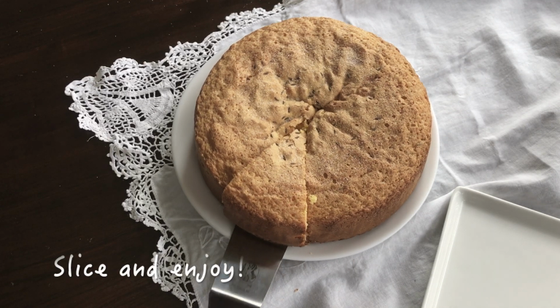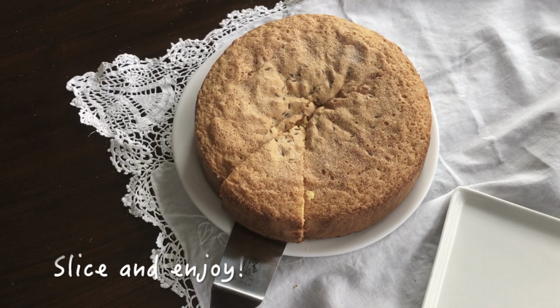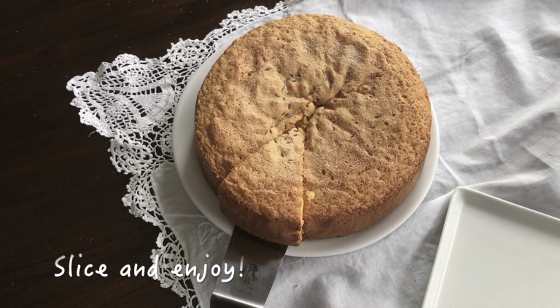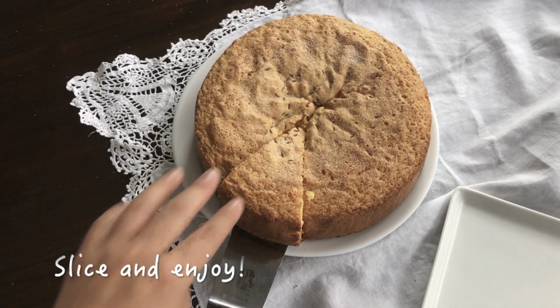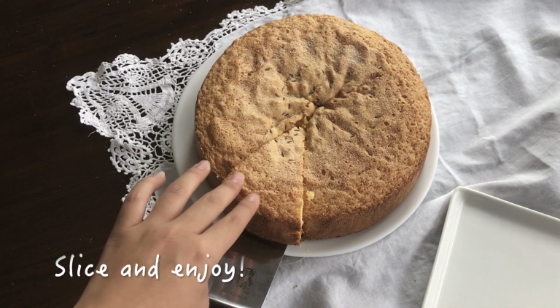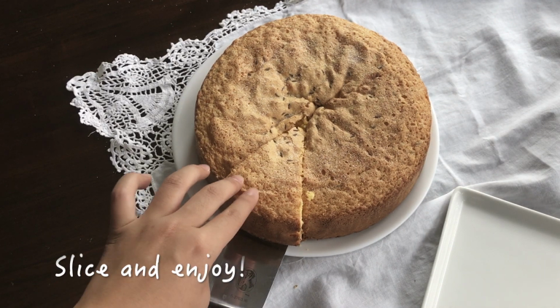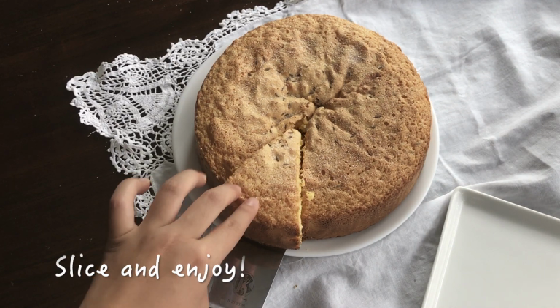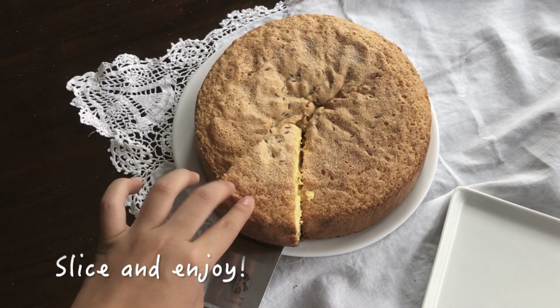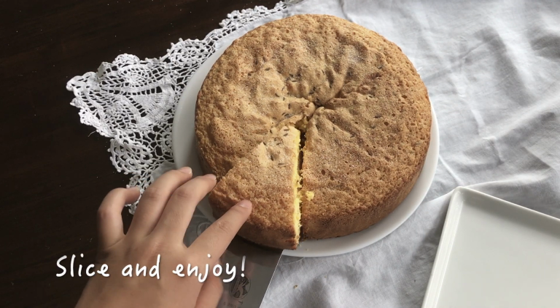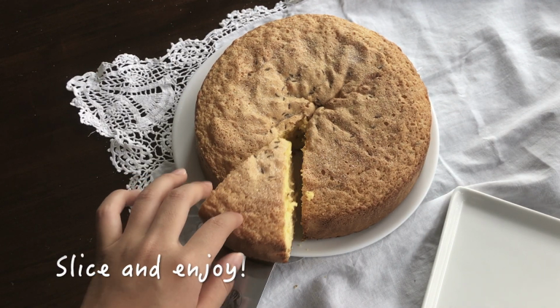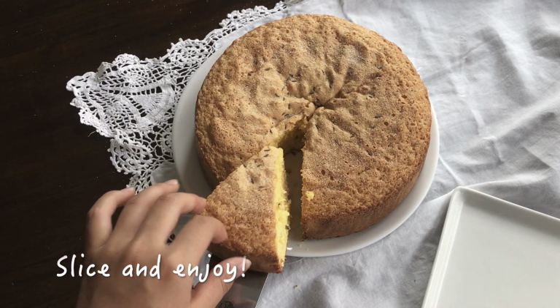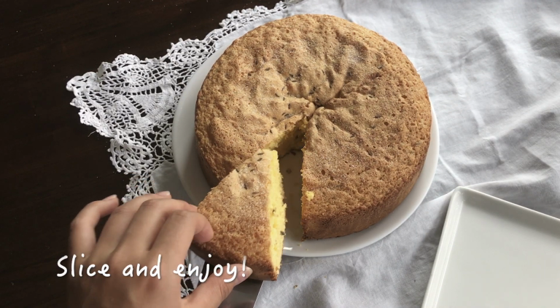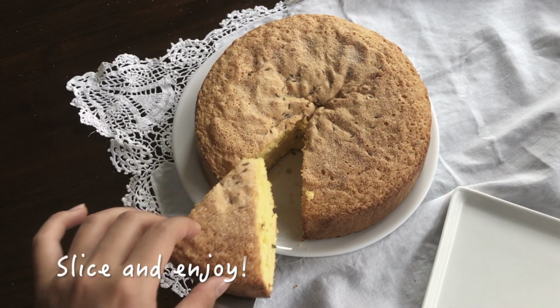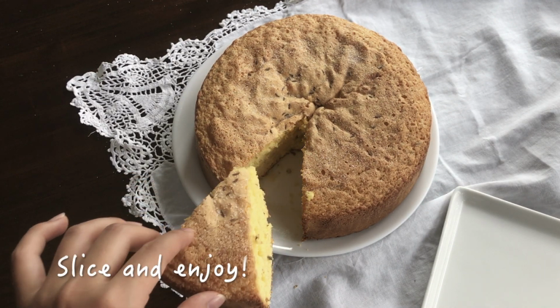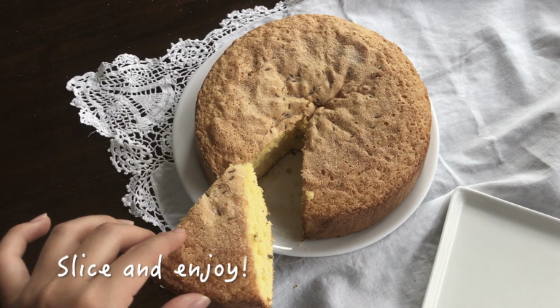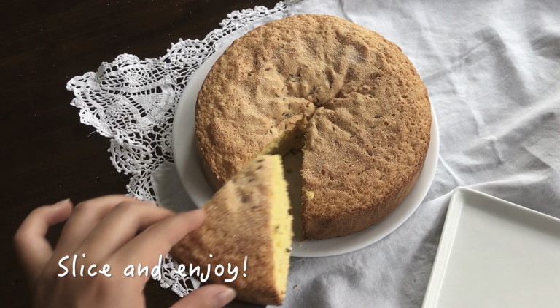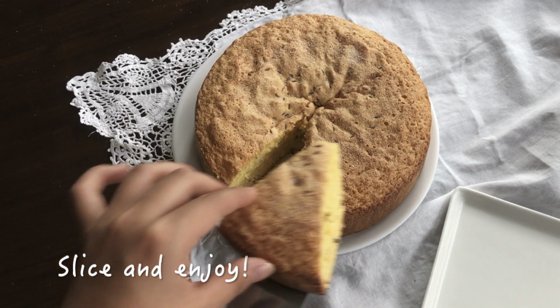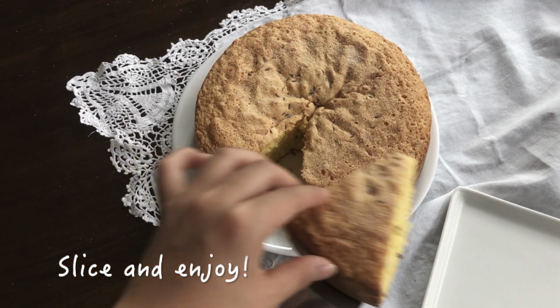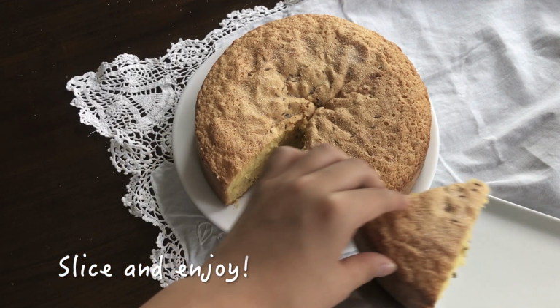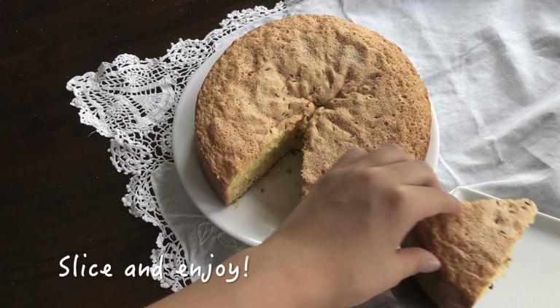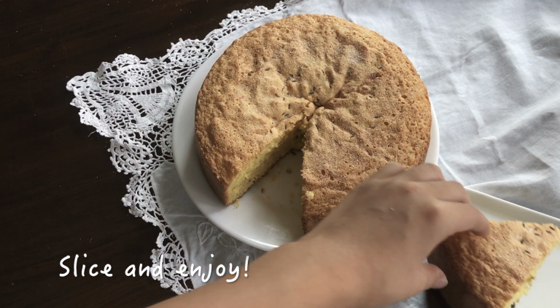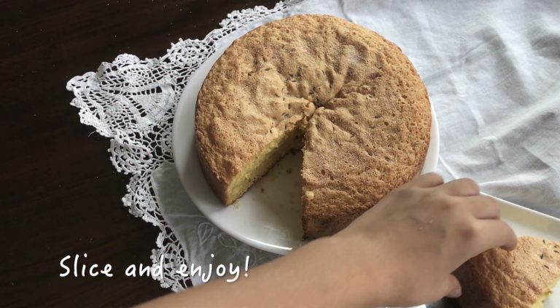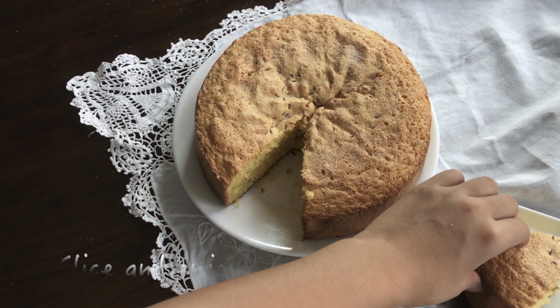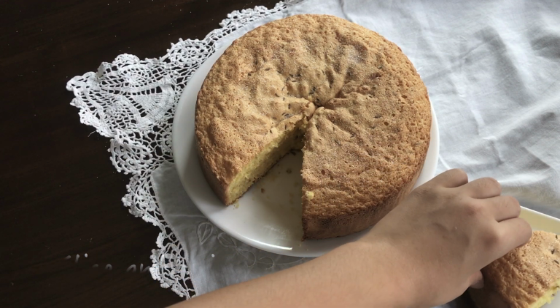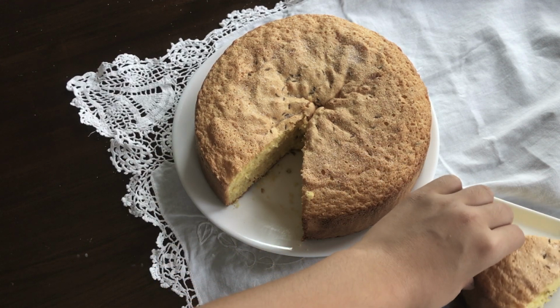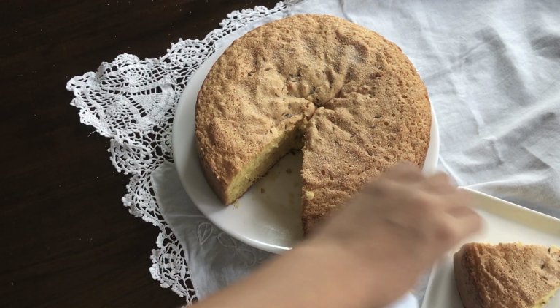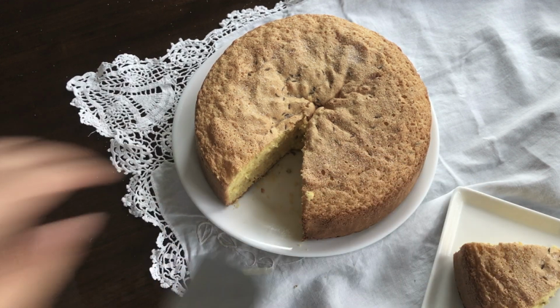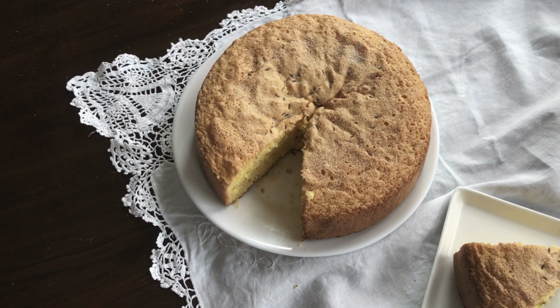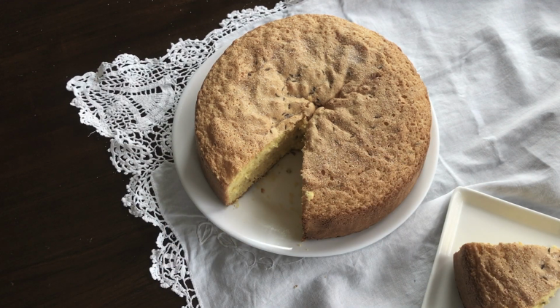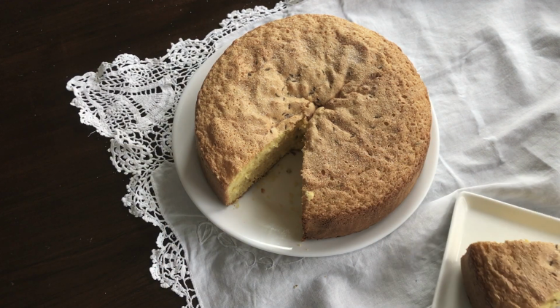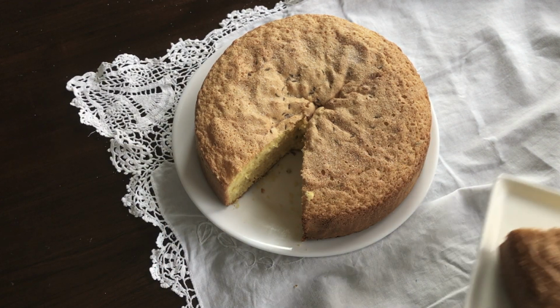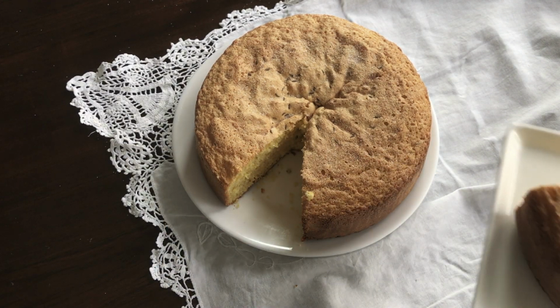I really like the unique taste of the seeds. Basically this is an old-fashioned sponge cake that is fluffy and has caraway seeds in it.